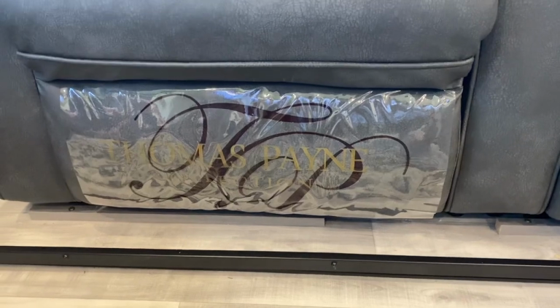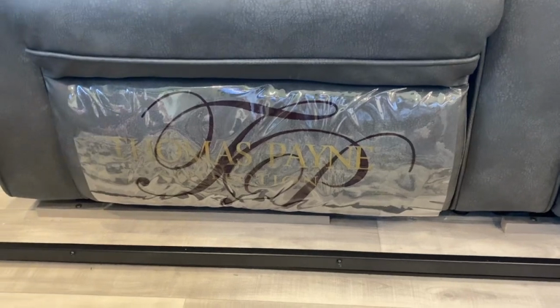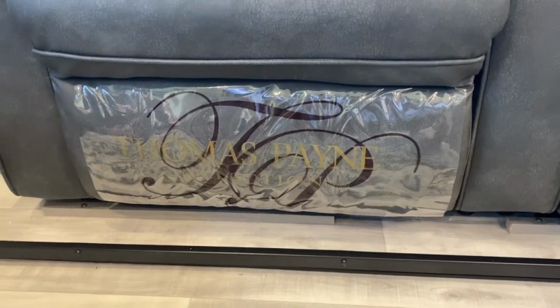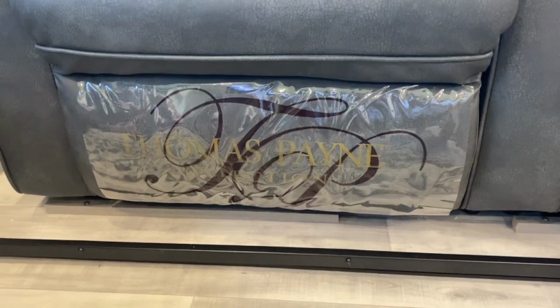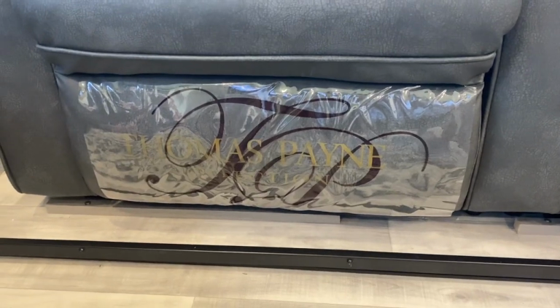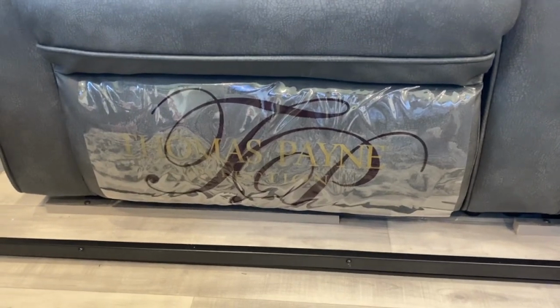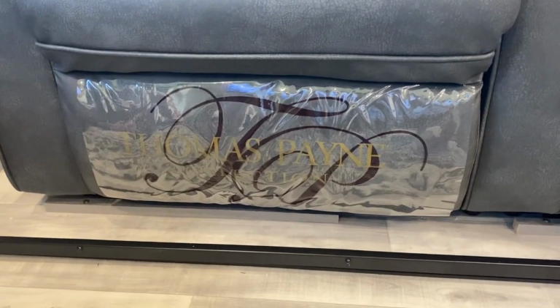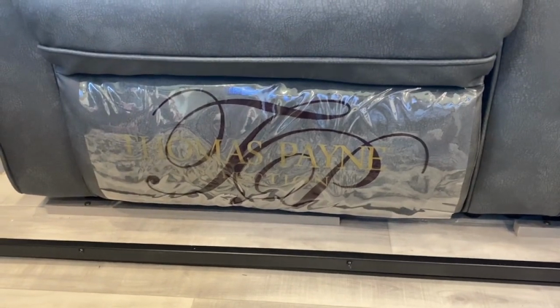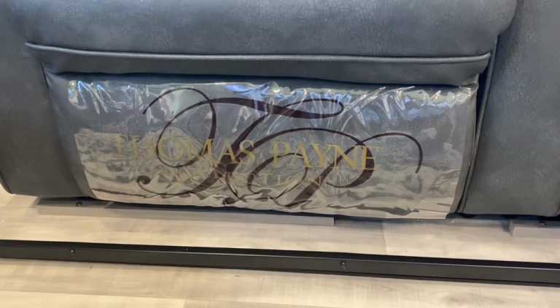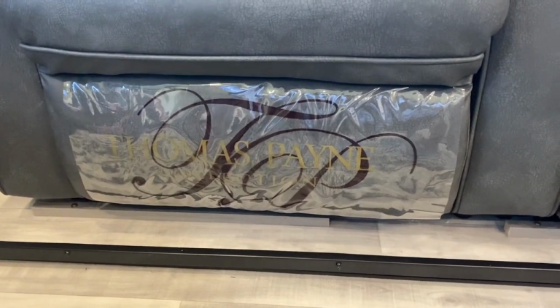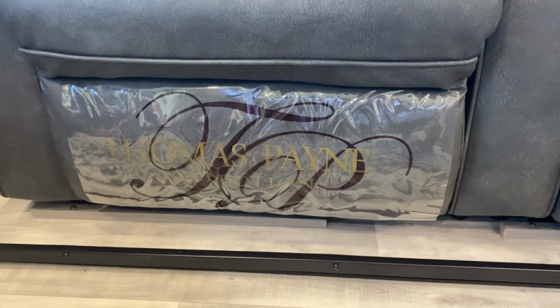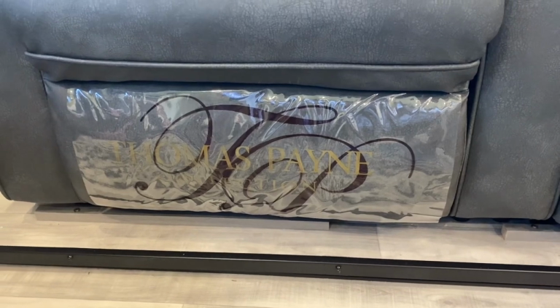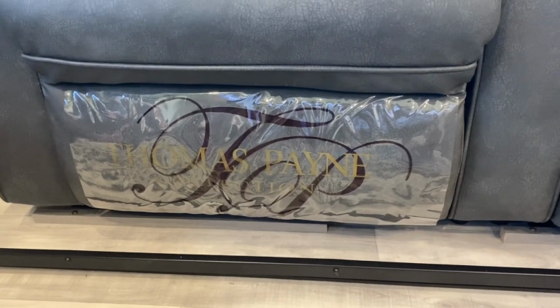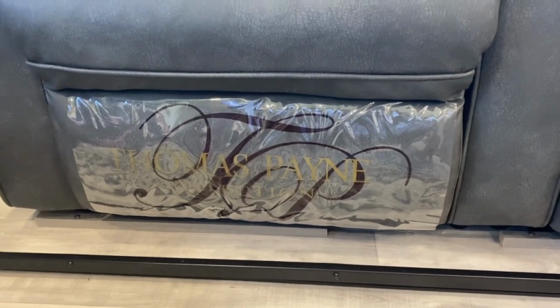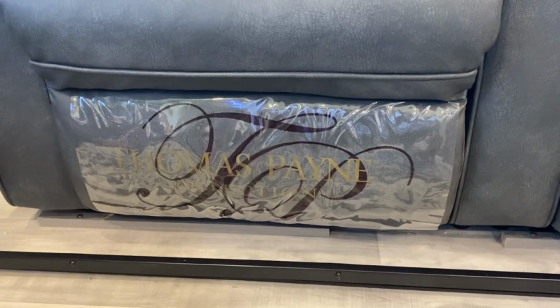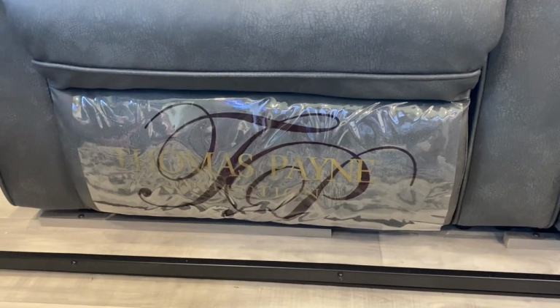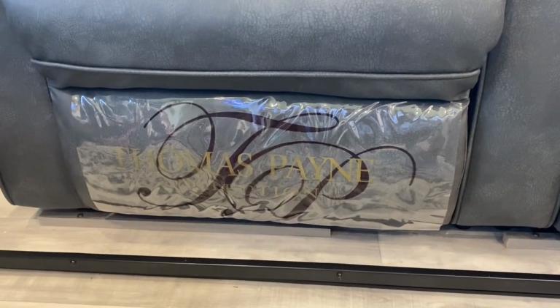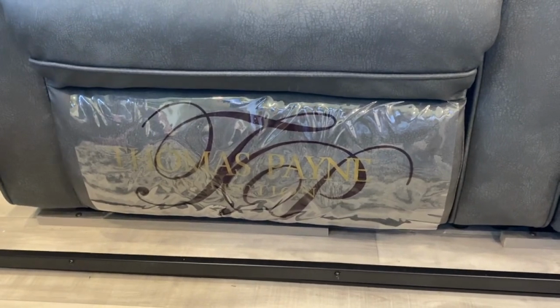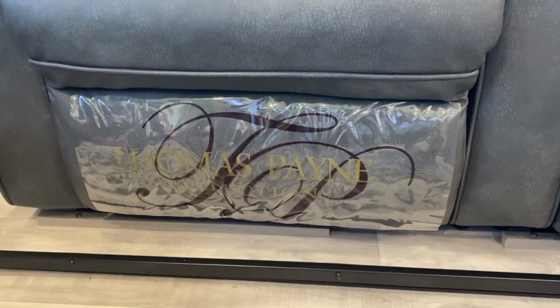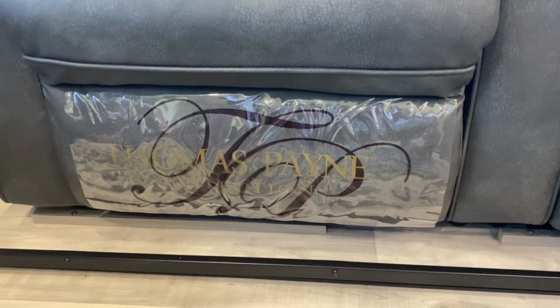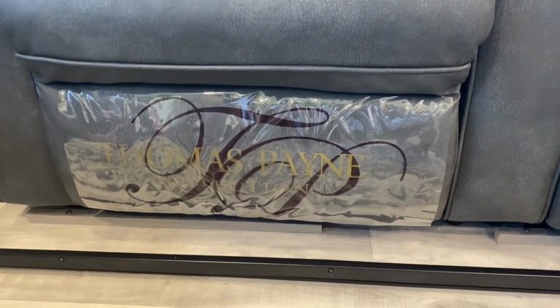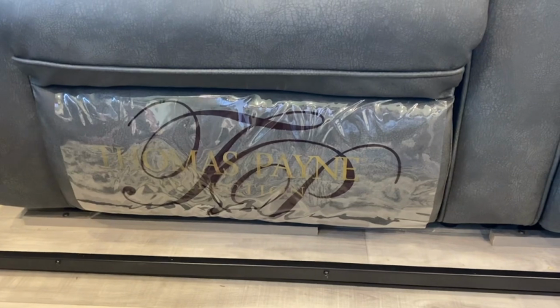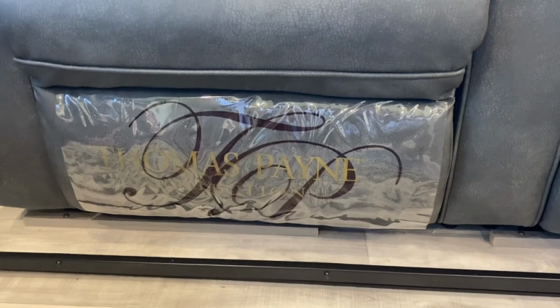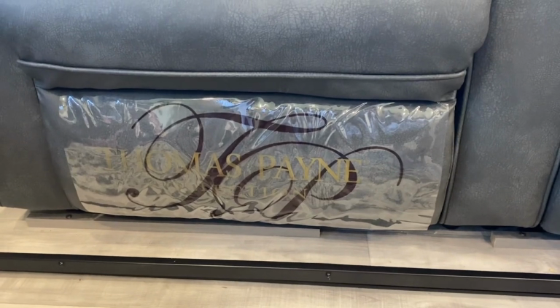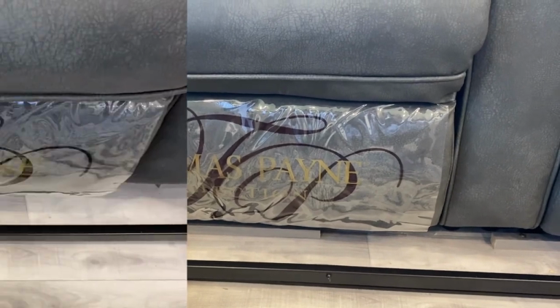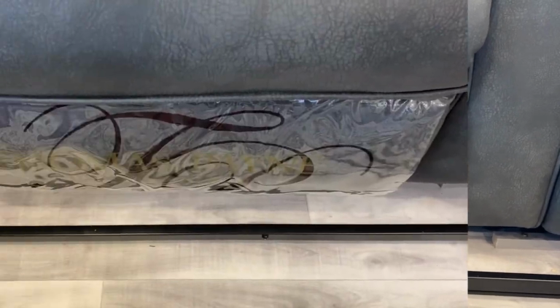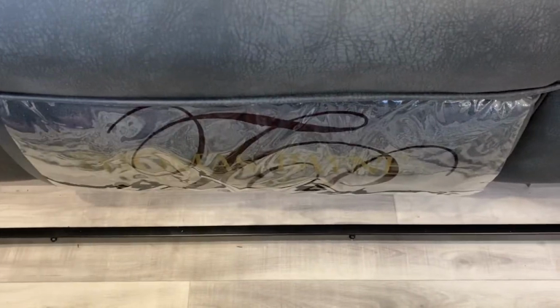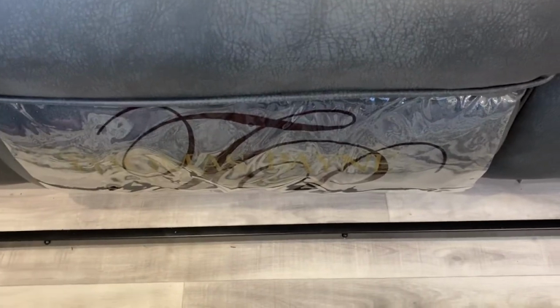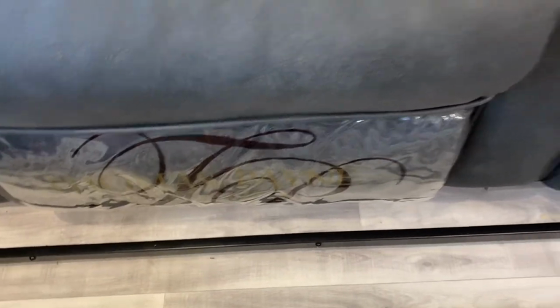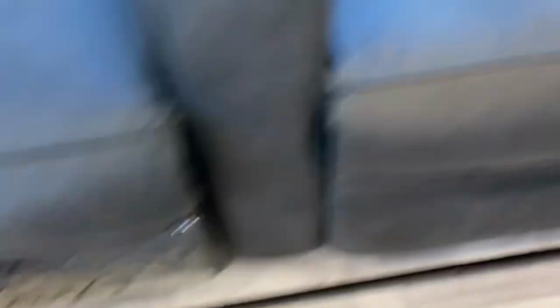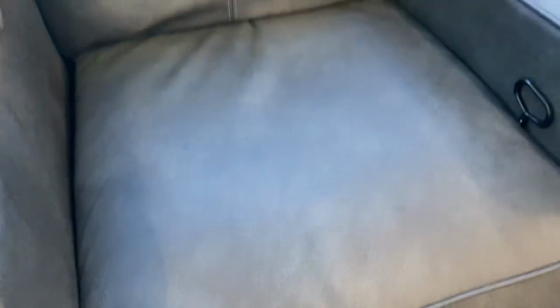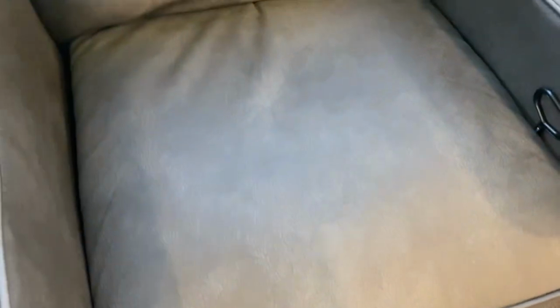I'm tired of seeing these stupid plastic covers on your recliners. We're going to show you how to take them off super easy. It doesn't even take but about two and a half, three minutes at tops. So let's get started. The first thing you're going to need is a hair dryer and scissors.